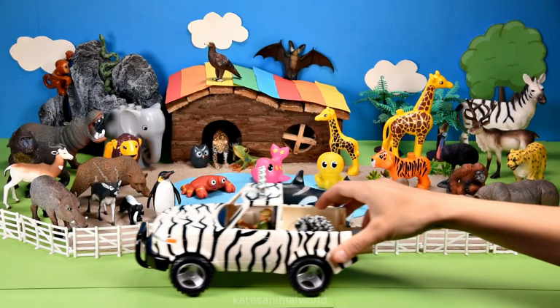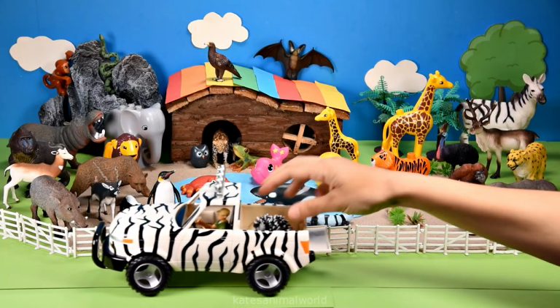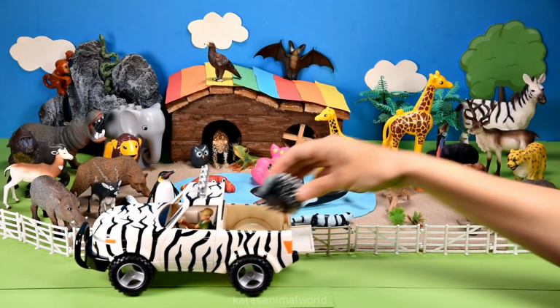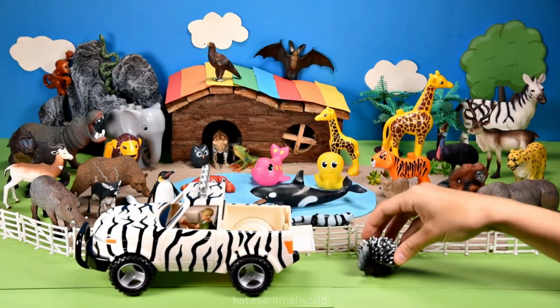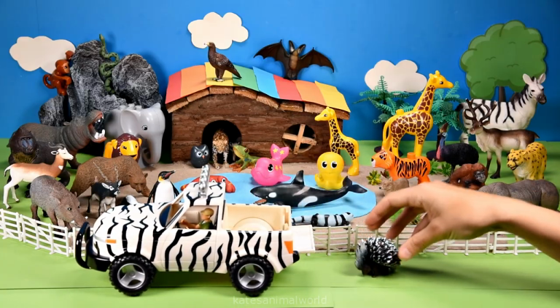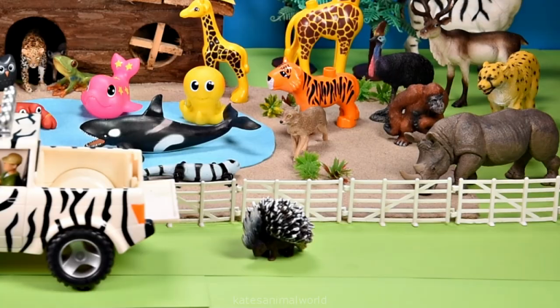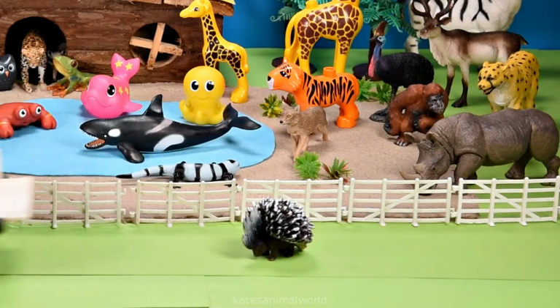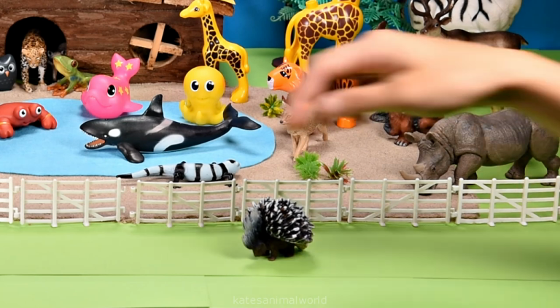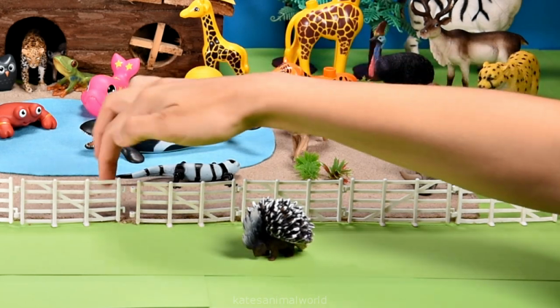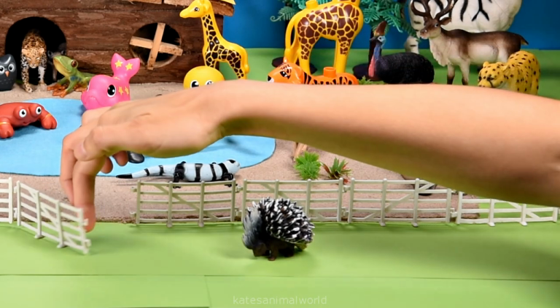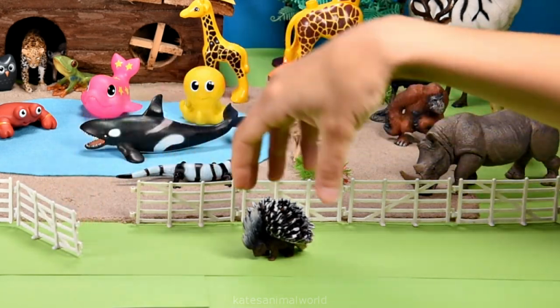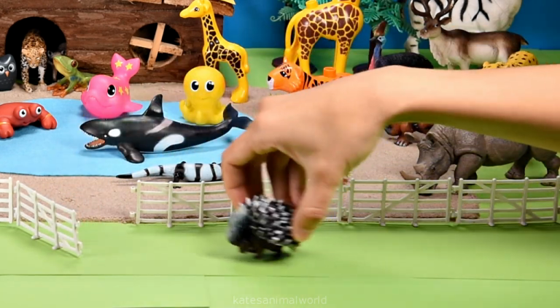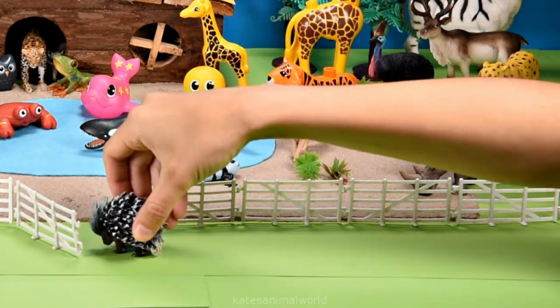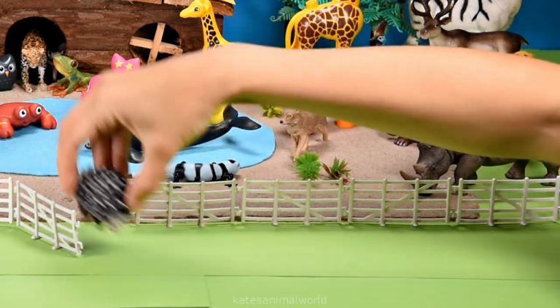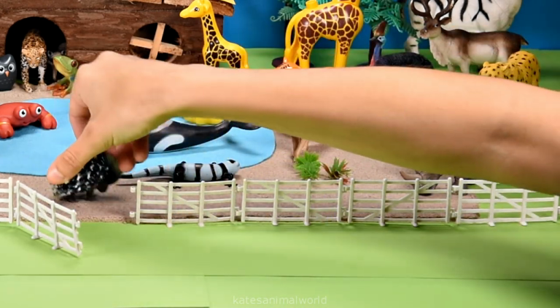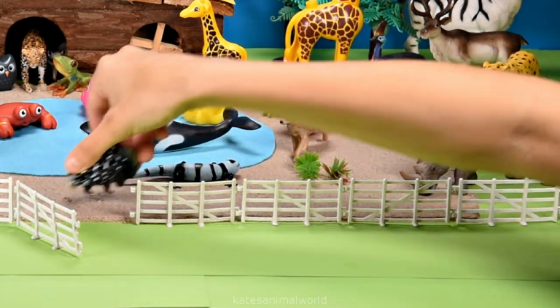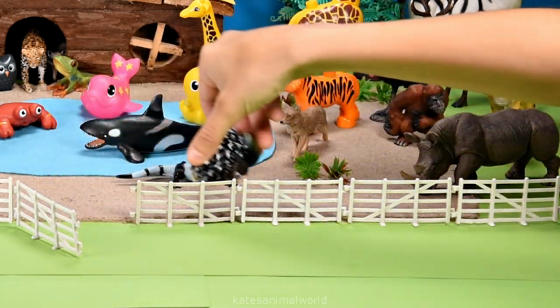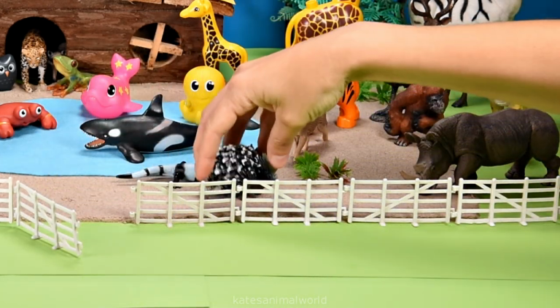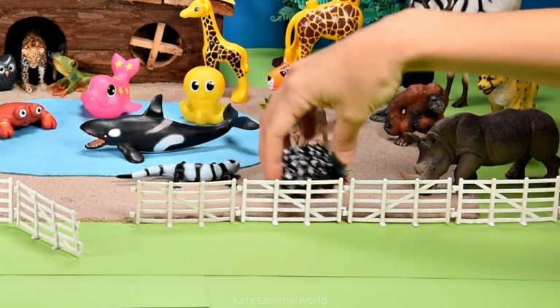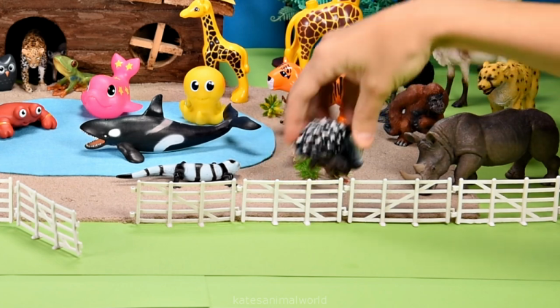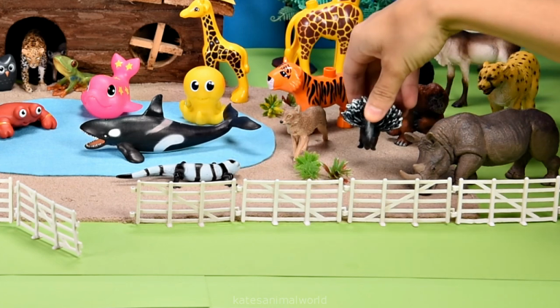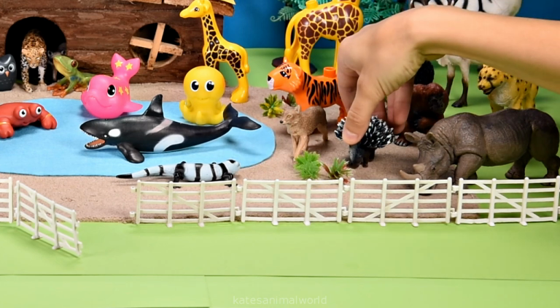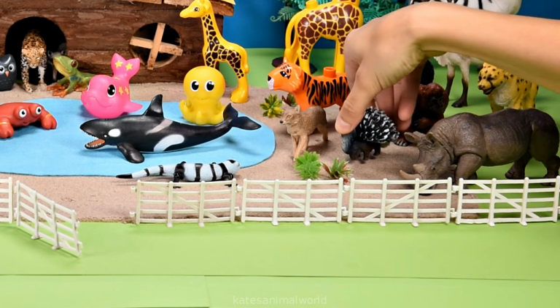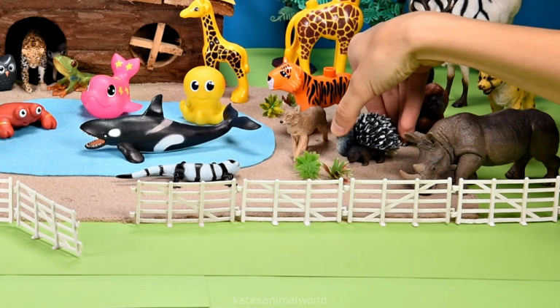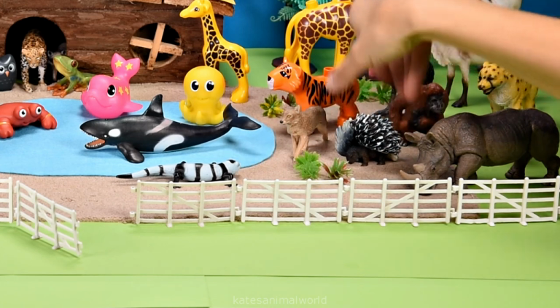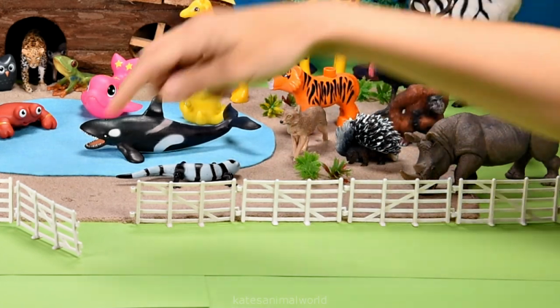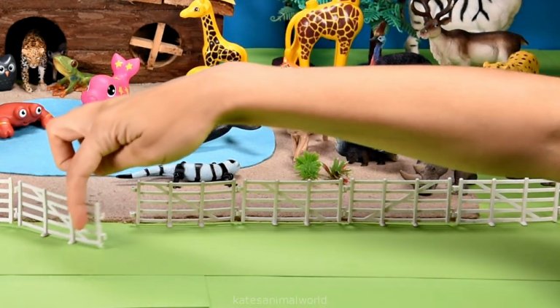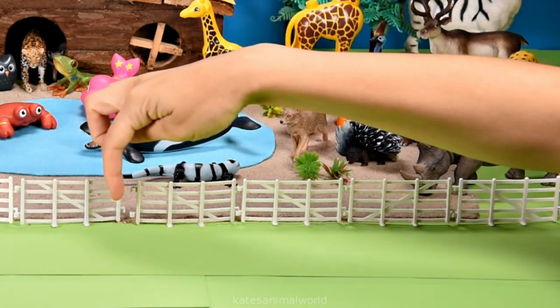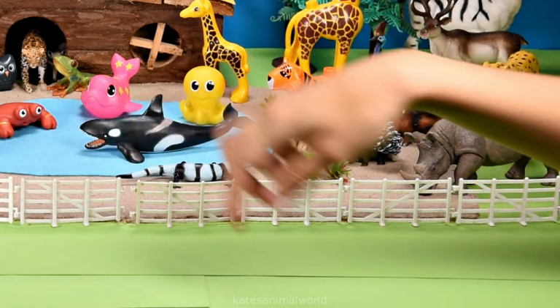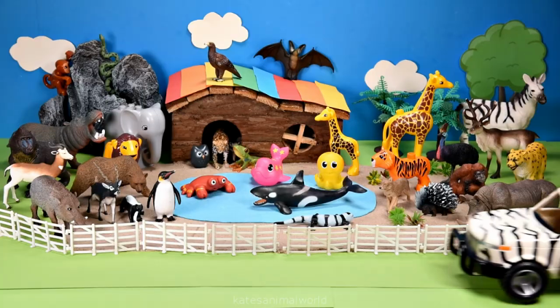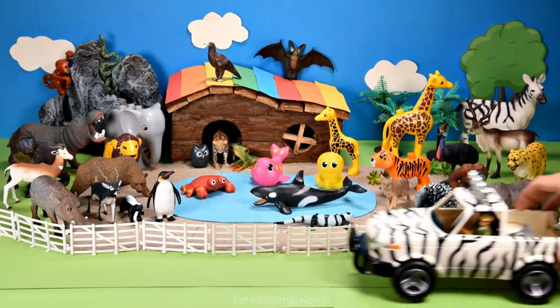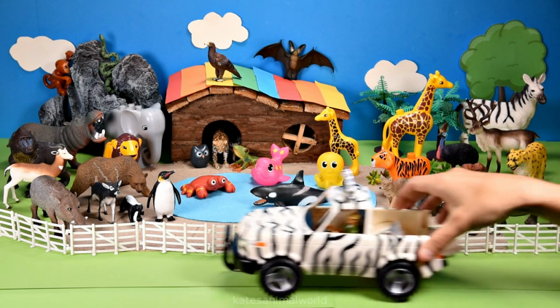The car's here. Who's that in the back? It's a porcupine. Porcupines tend to spend most of their time on the ground, but can also climb trees.